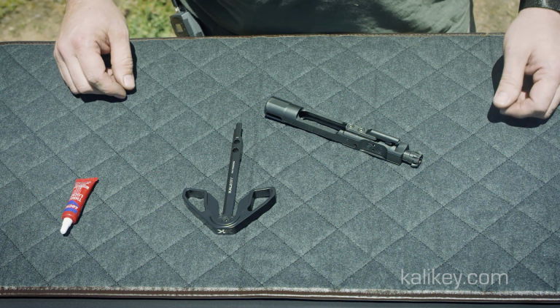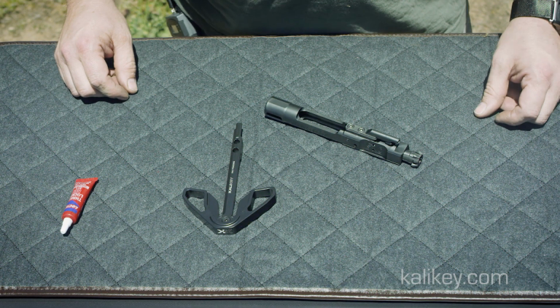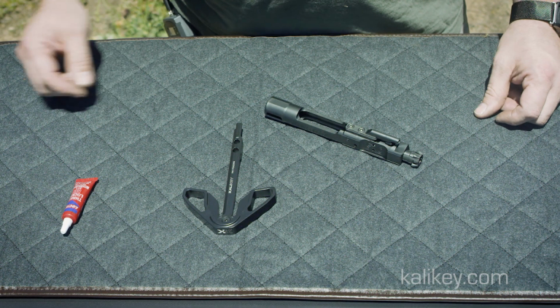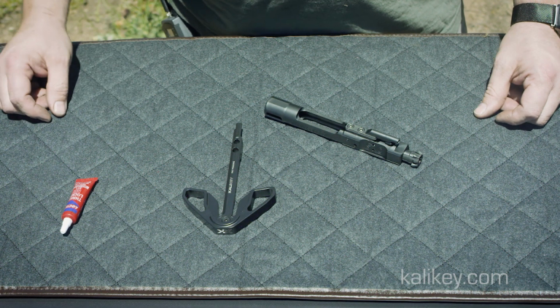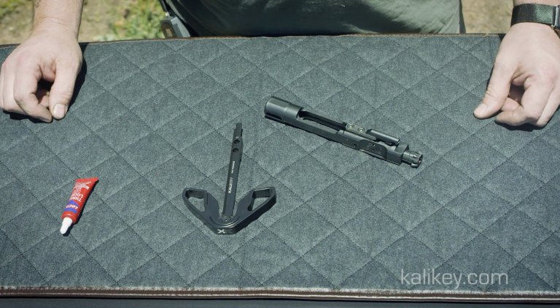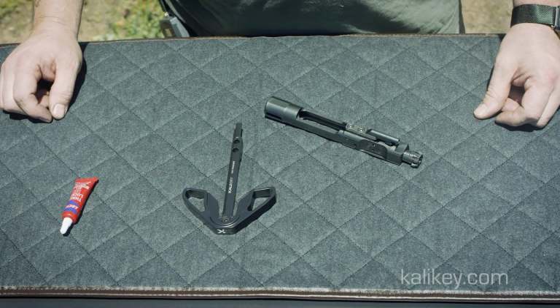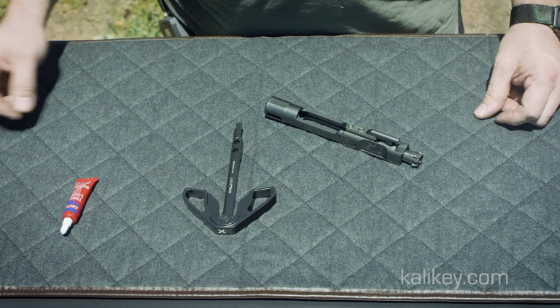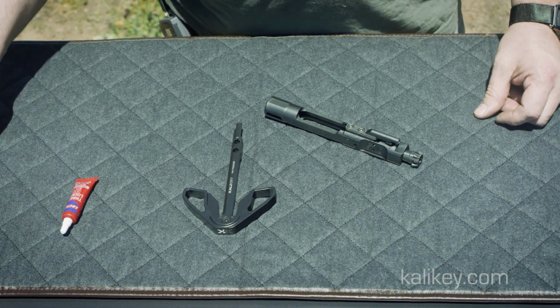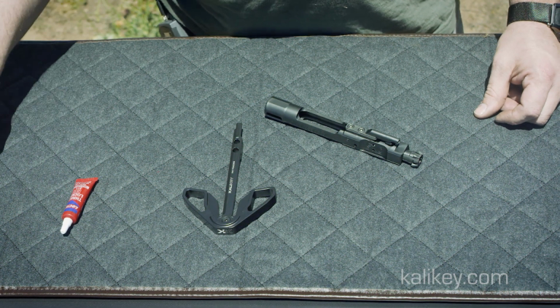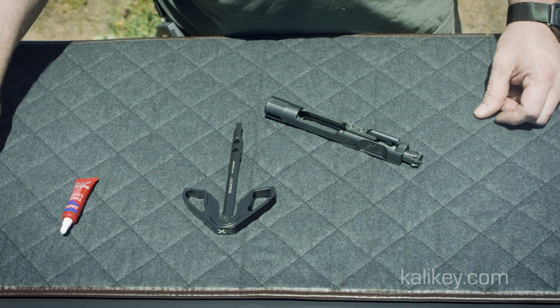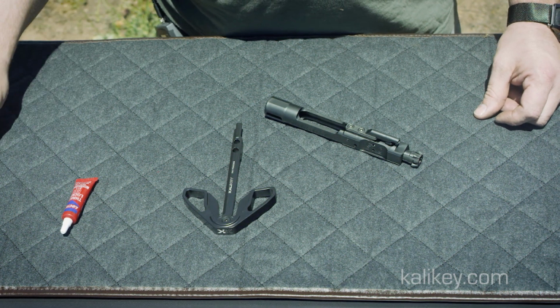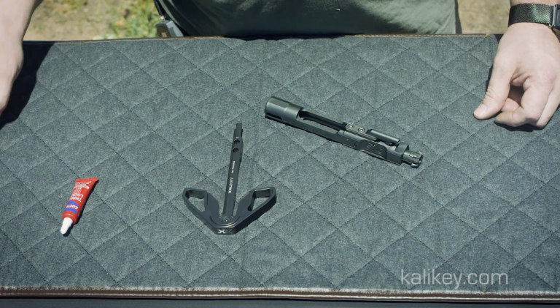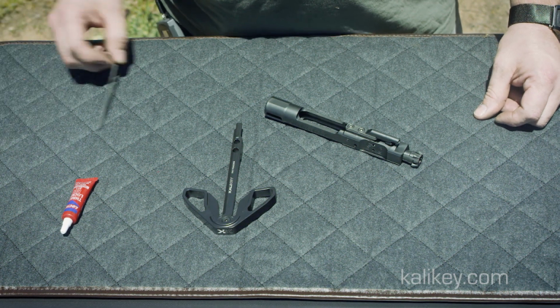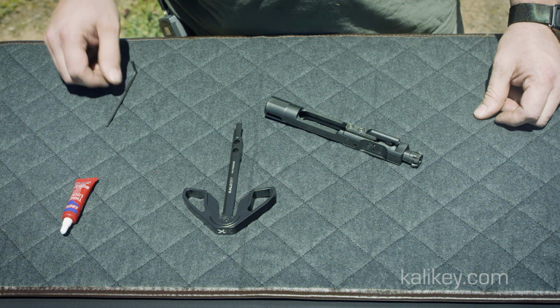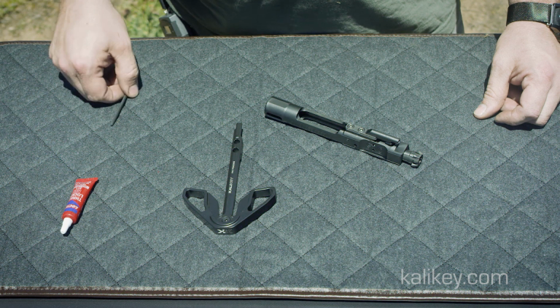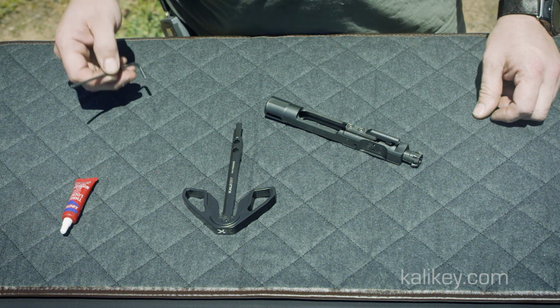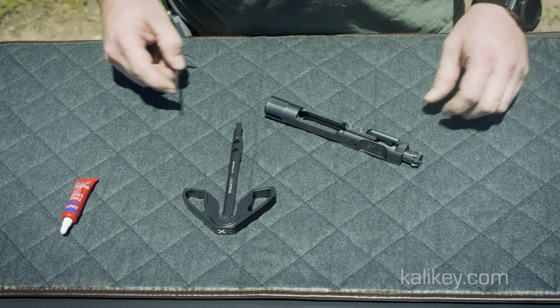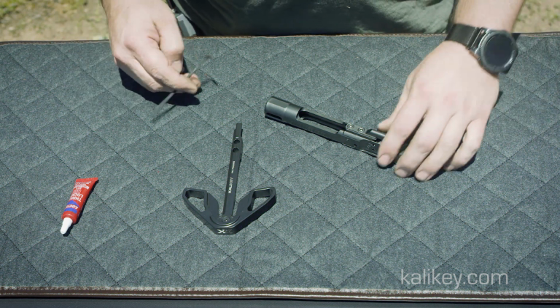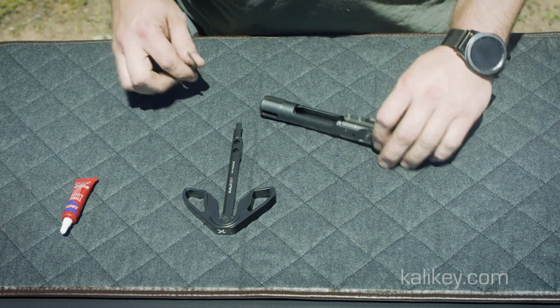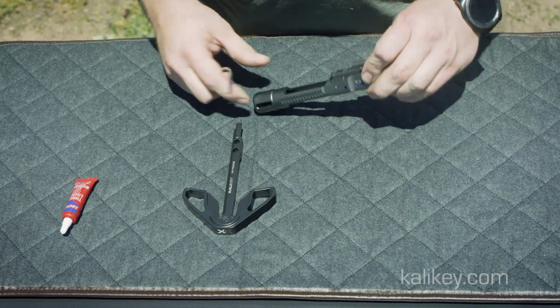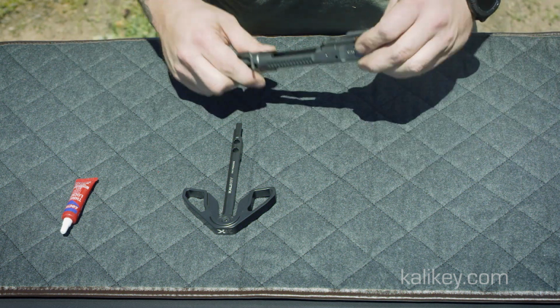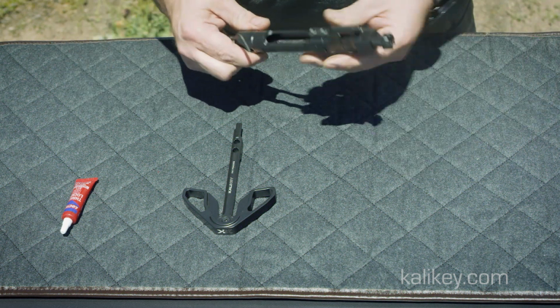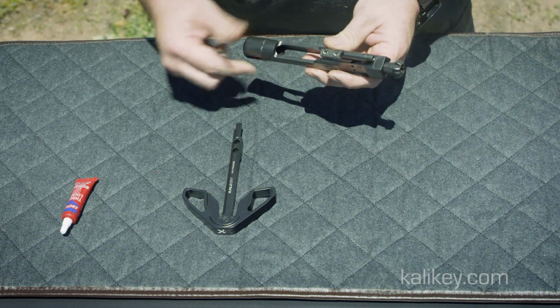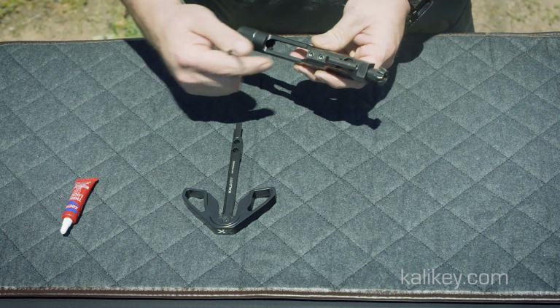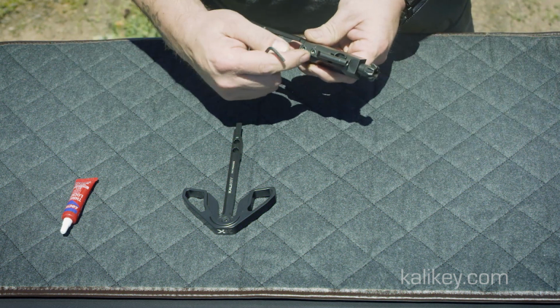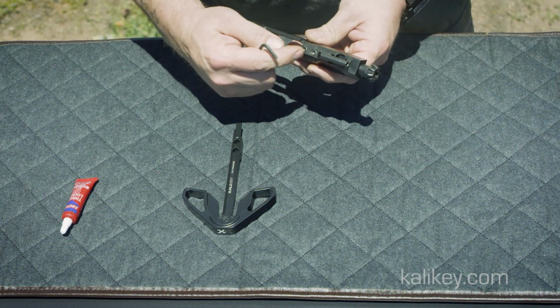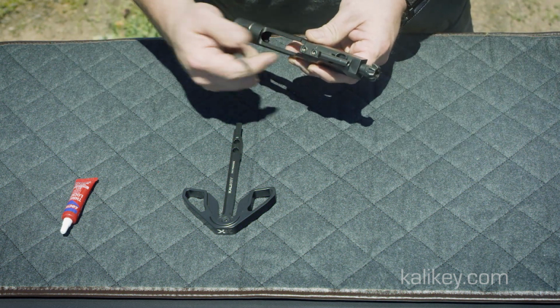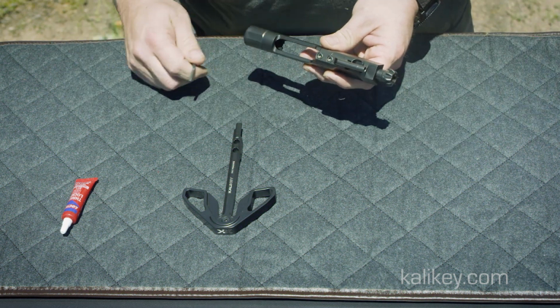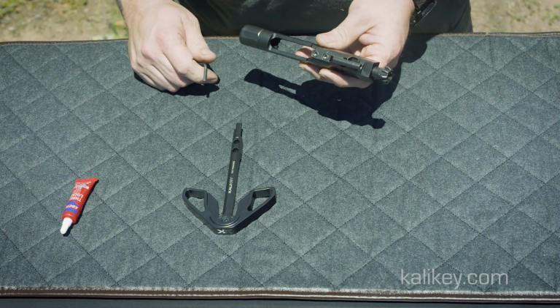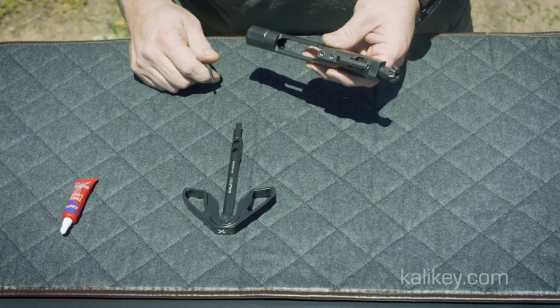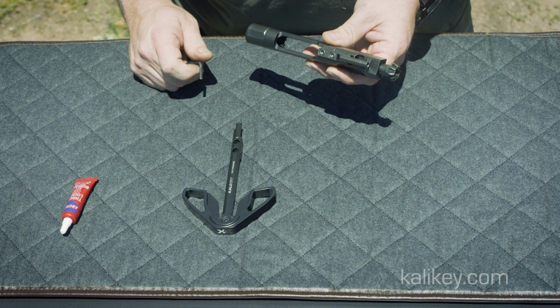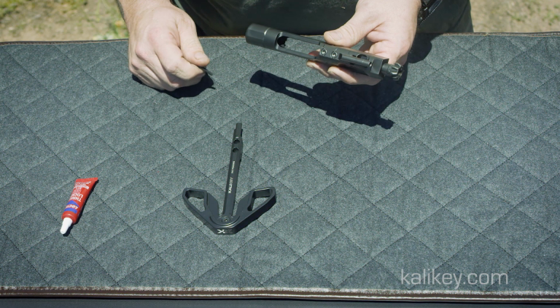Installation of the Kali key is simple. Using the appropriate sized Allen wrench, evenly take pressure off both the staked-in Allen bolts on your bolt carrier group's gas key.